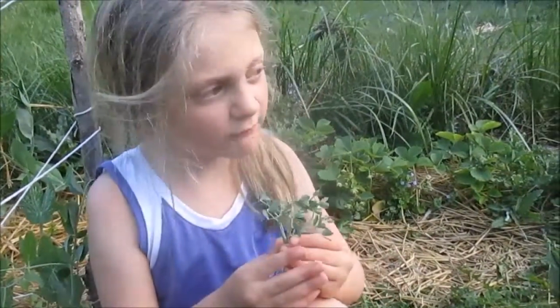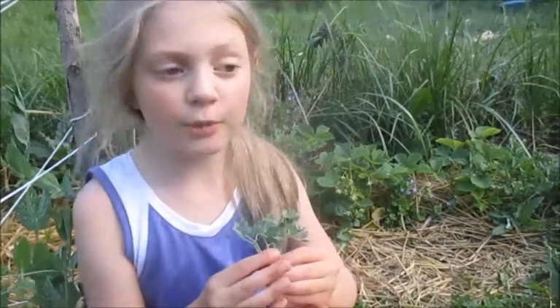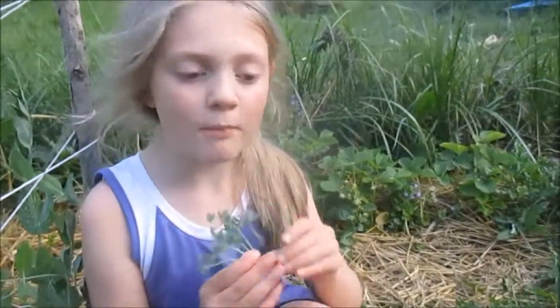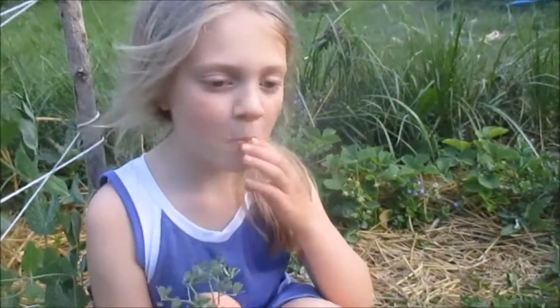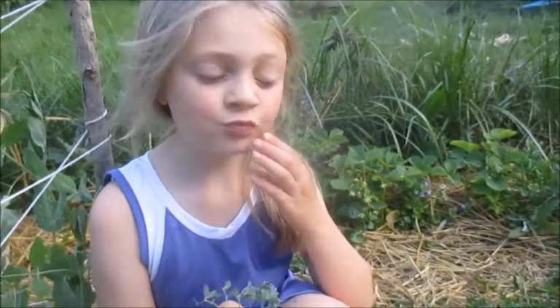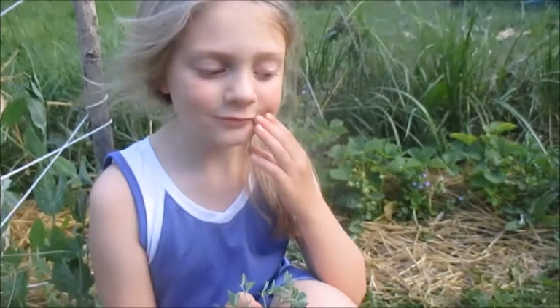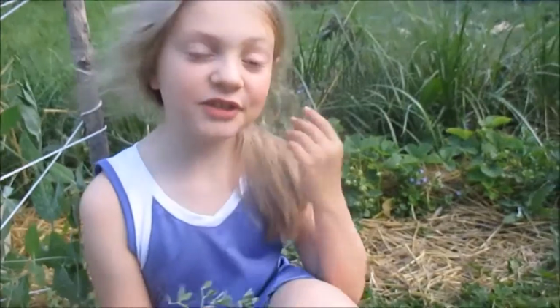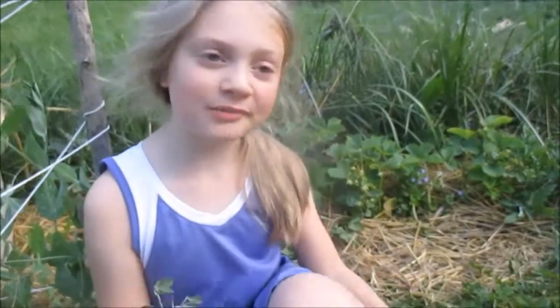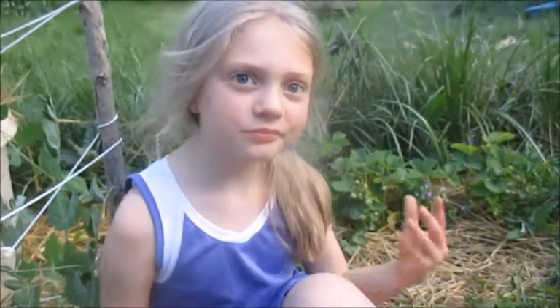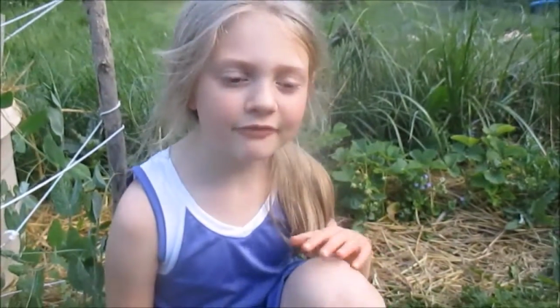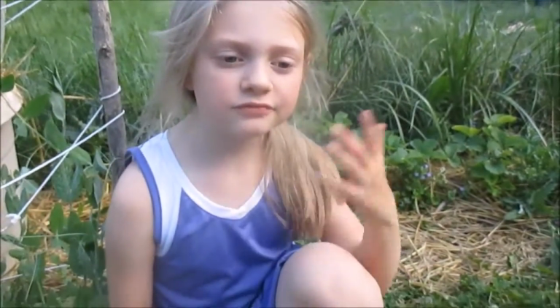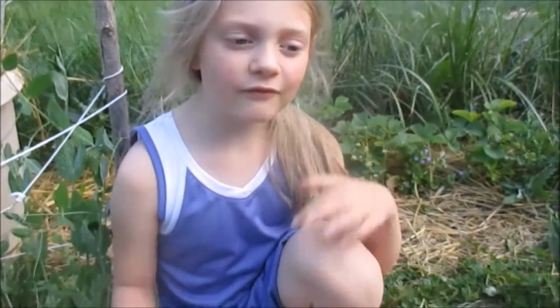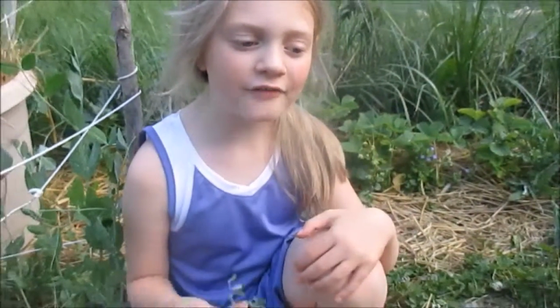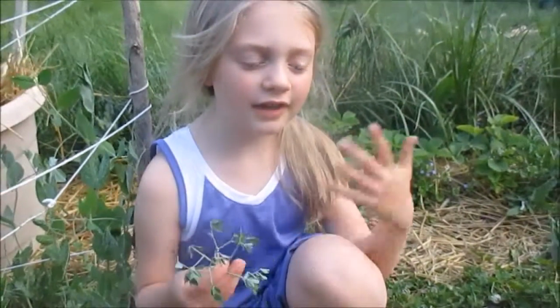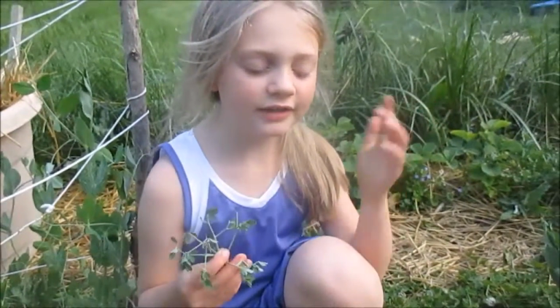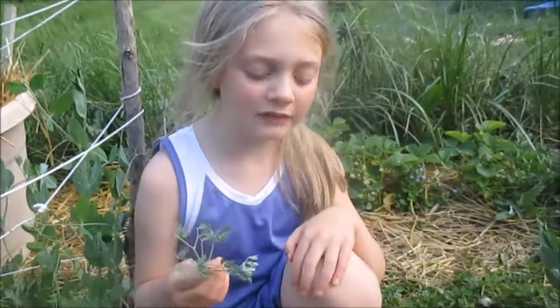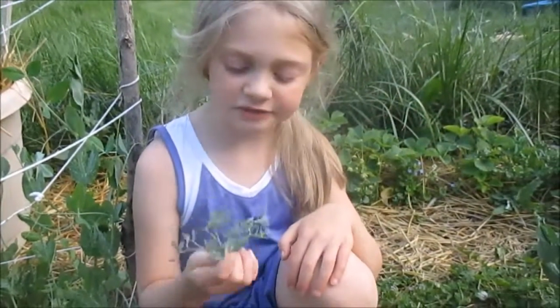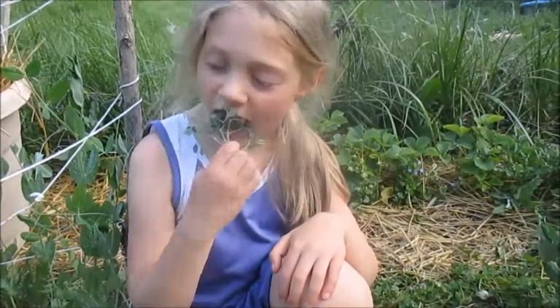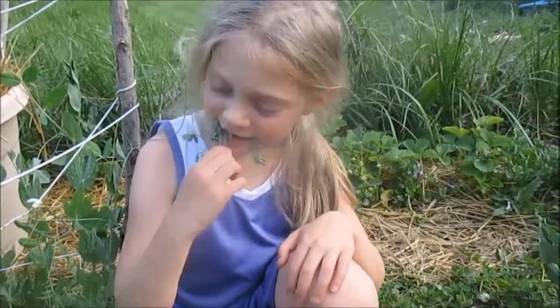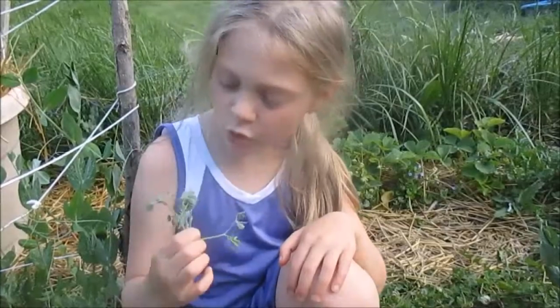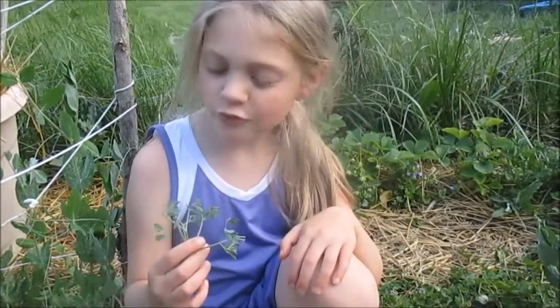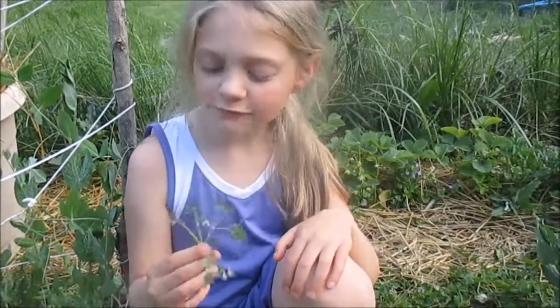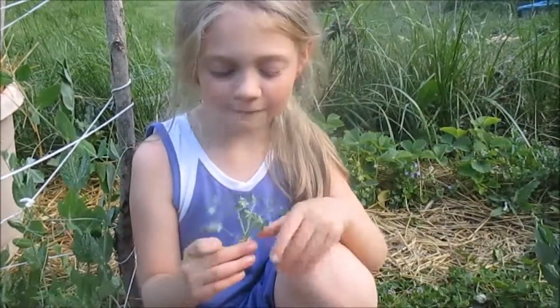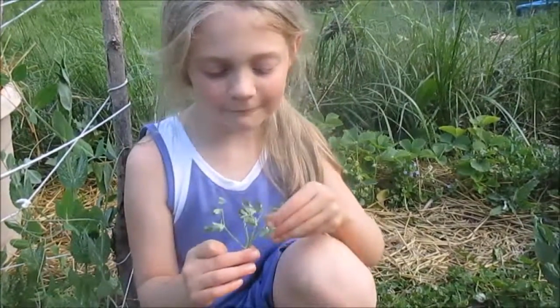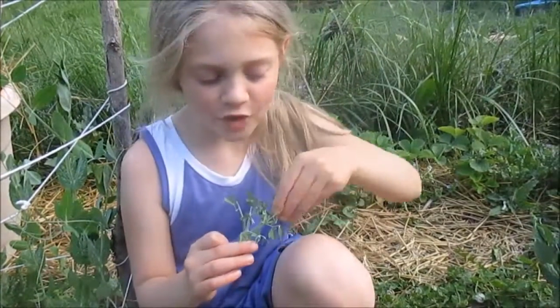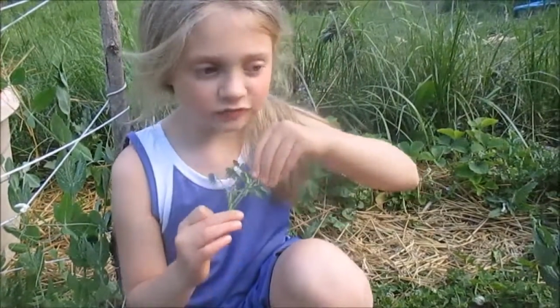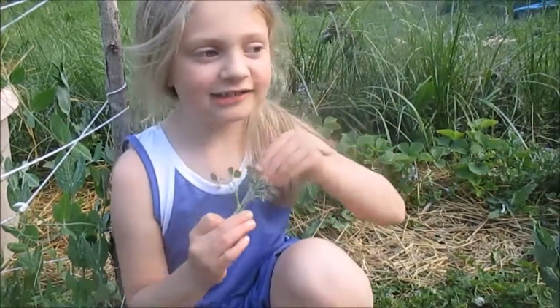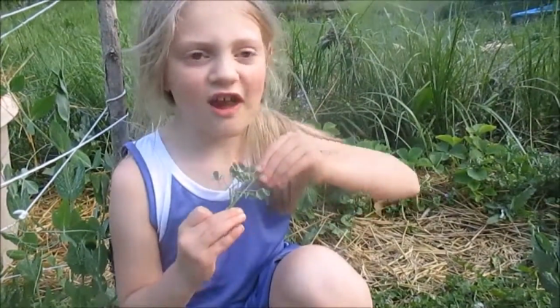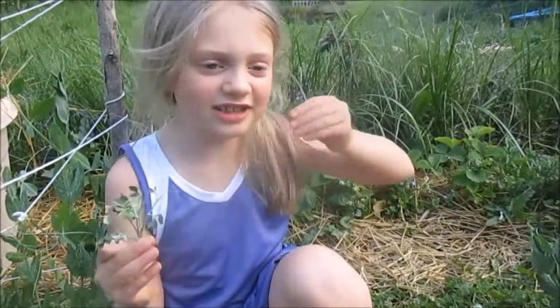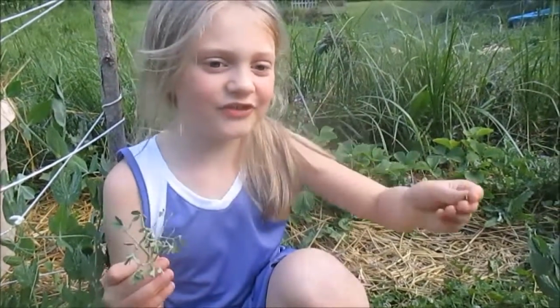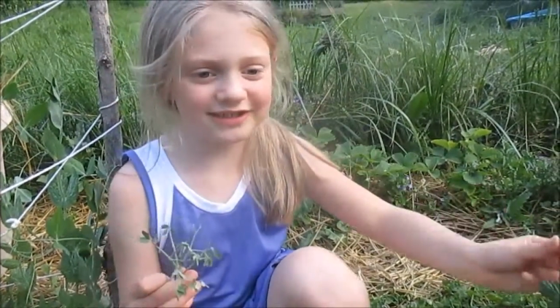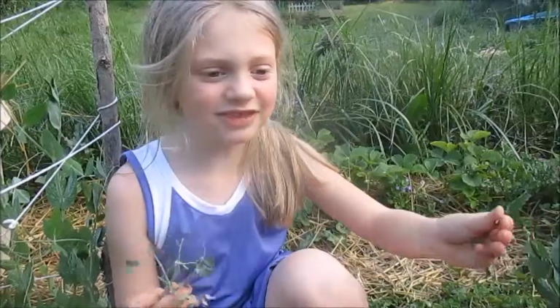Very good. Dad, I got a big one. They eat these like every one — I ate a whole pack today. So good. I could eat thousands of these in one day.